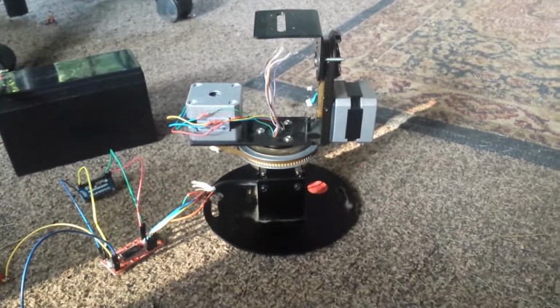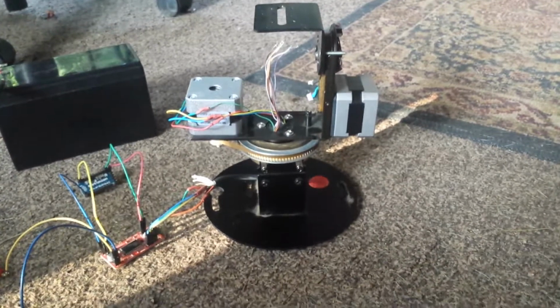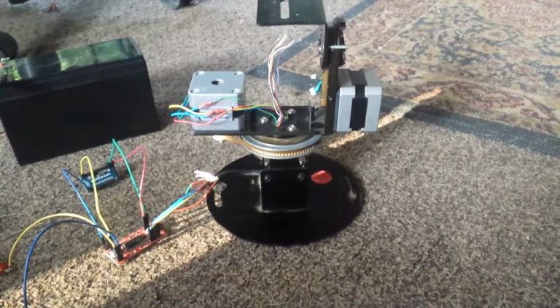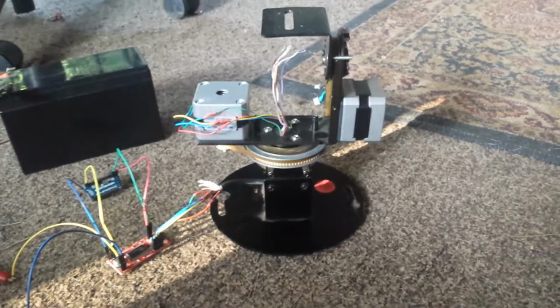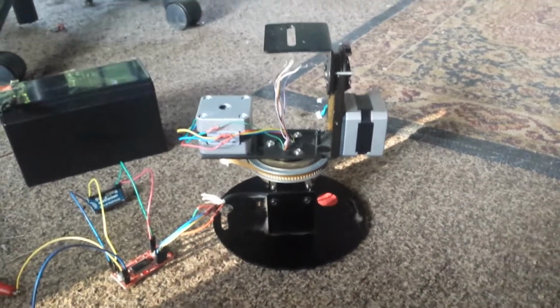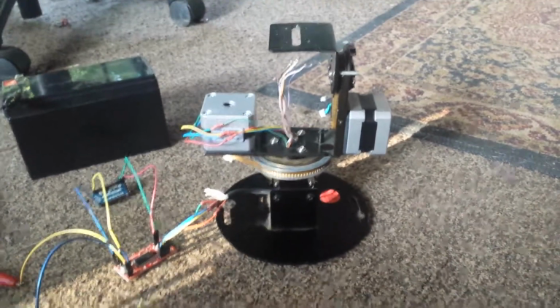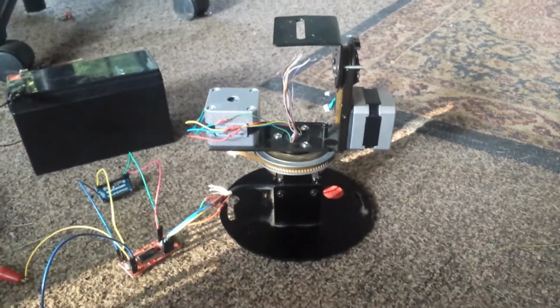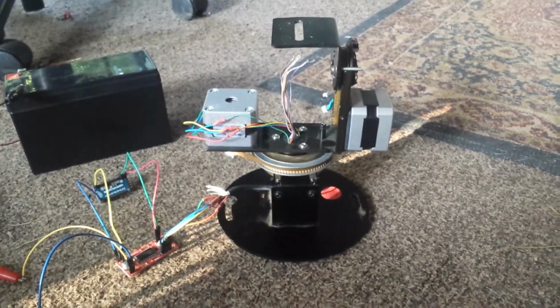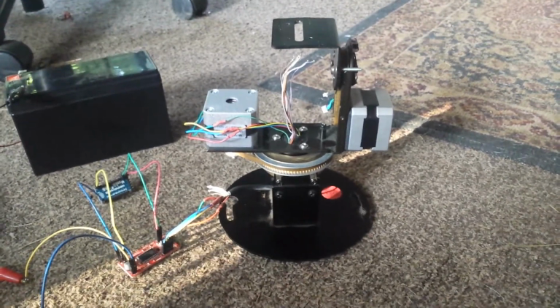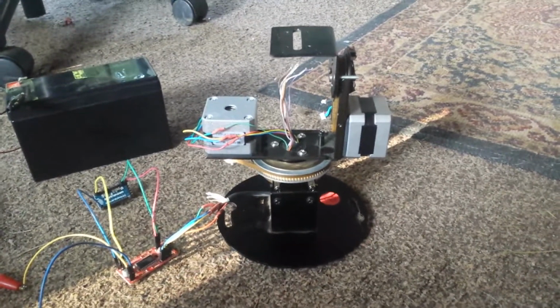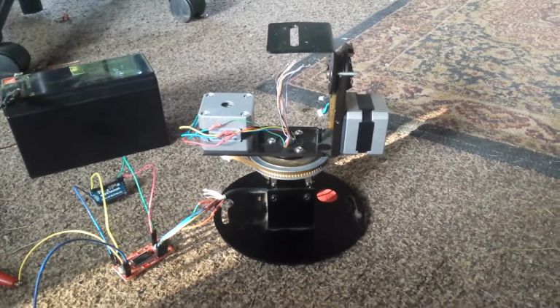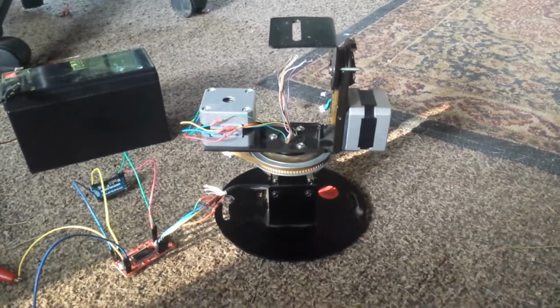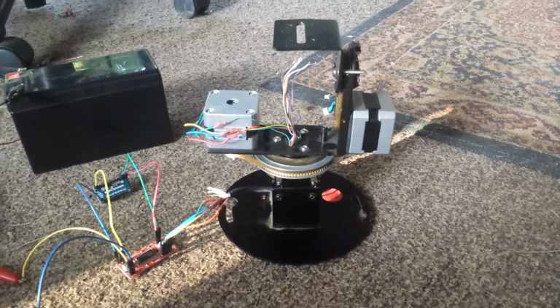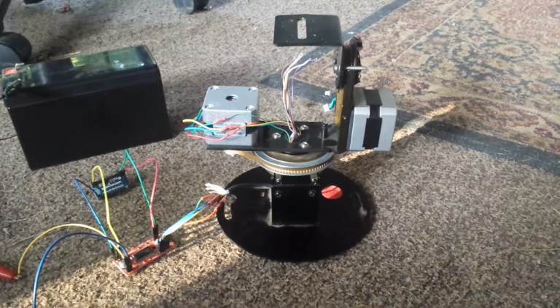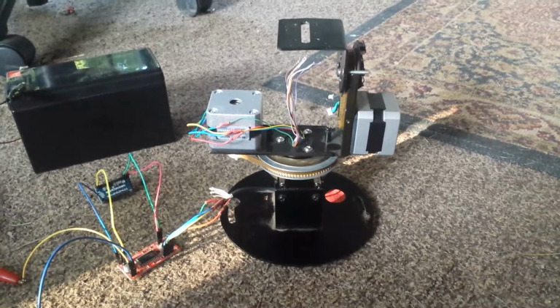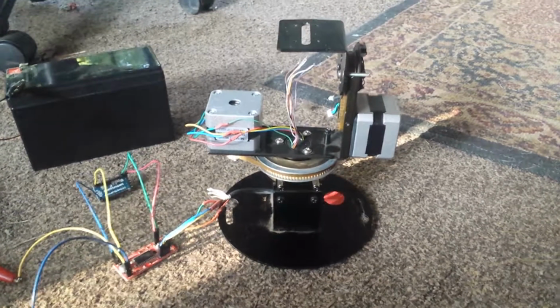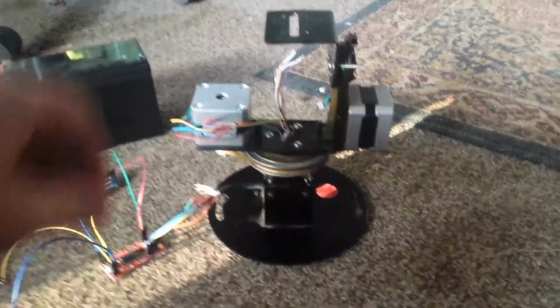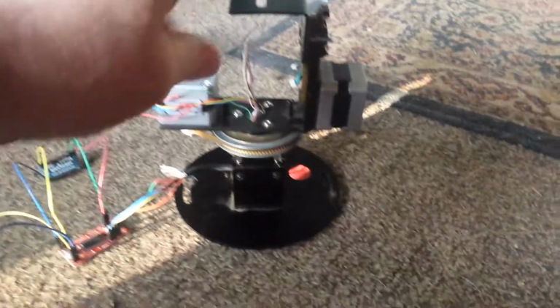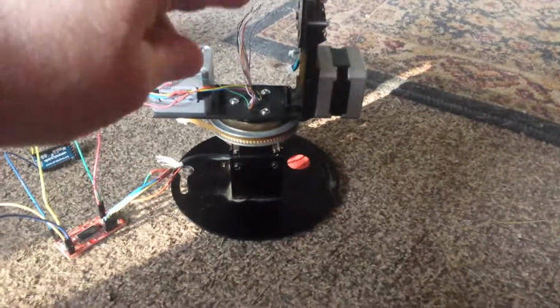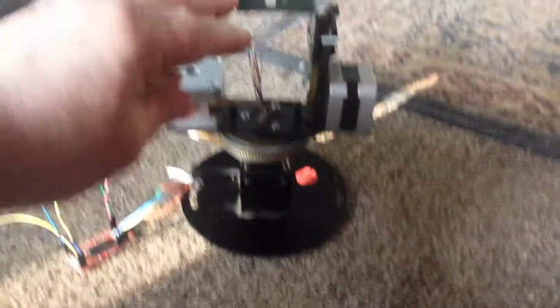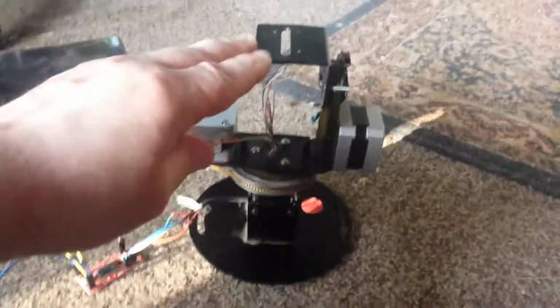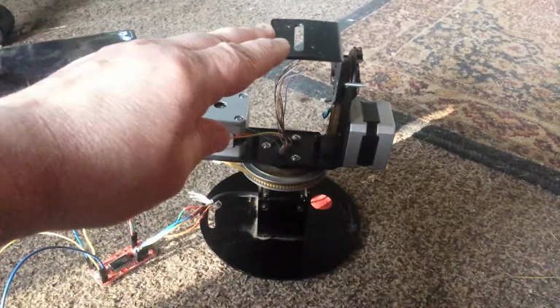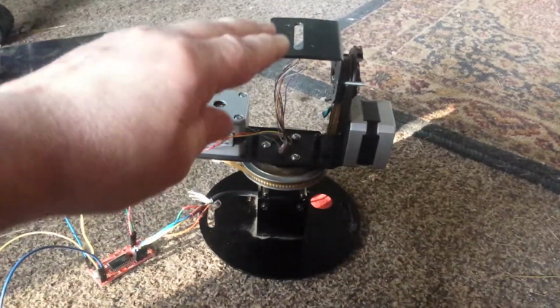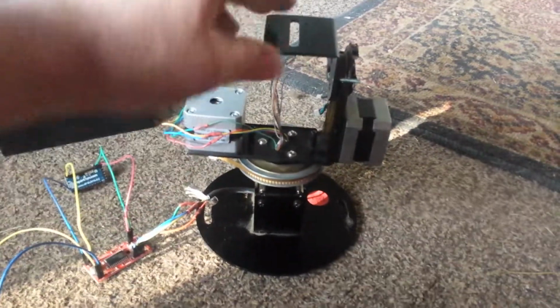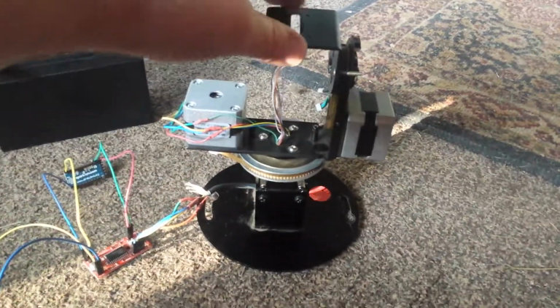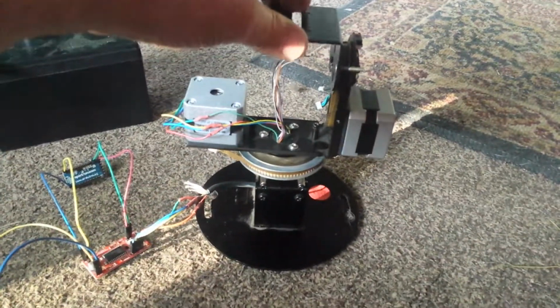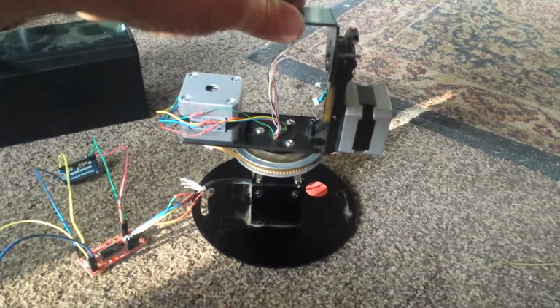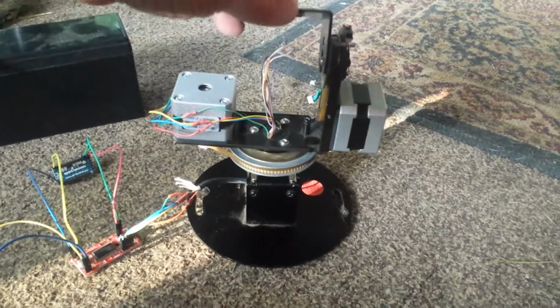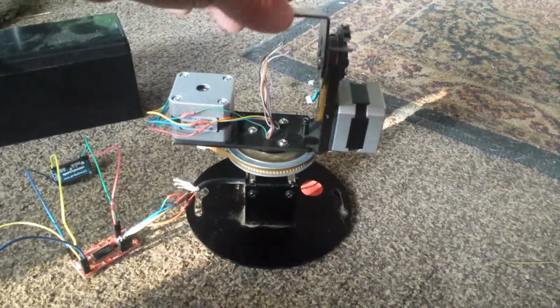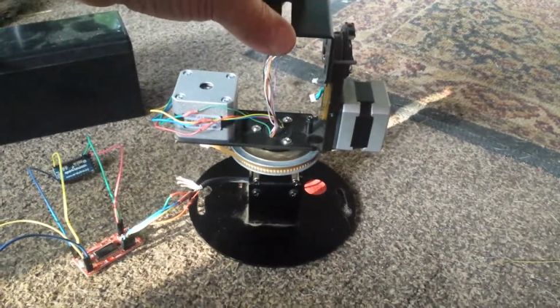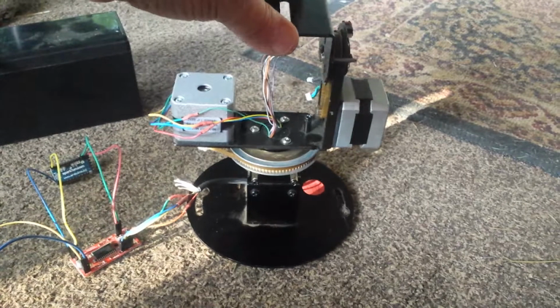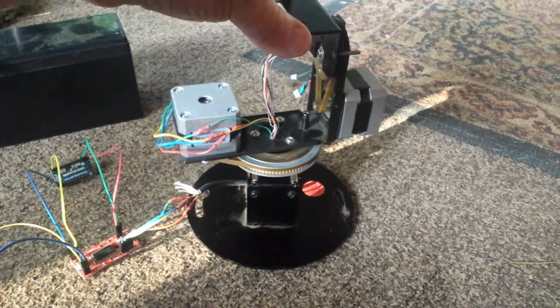Hello again. I just wanted to show off progress on this little project. At Mendelssohn's, the Dayton Ham Fest, I went to Mendelssohn's and found this.